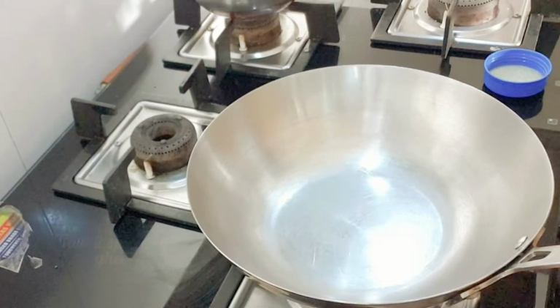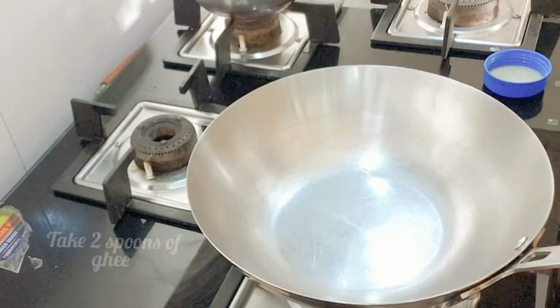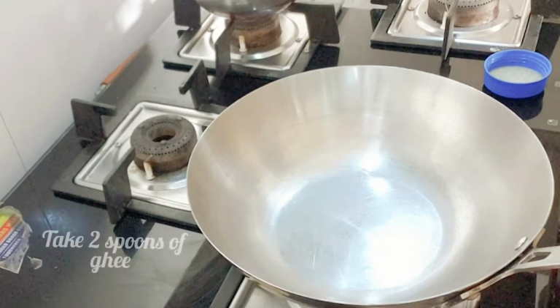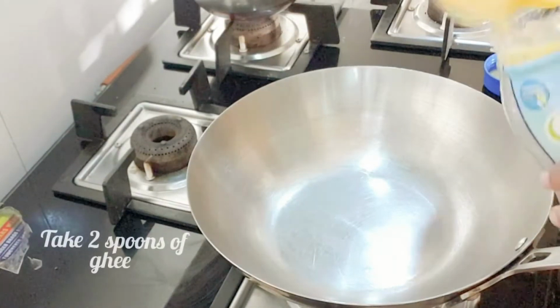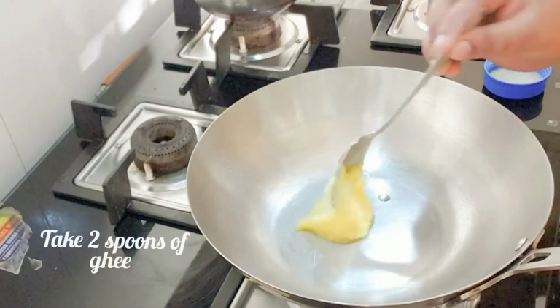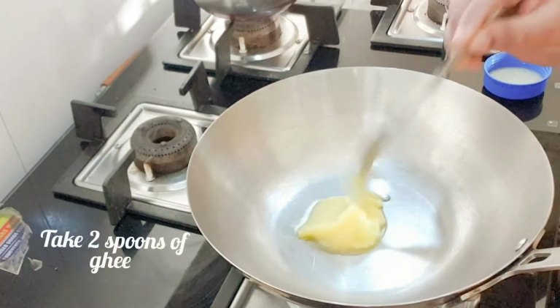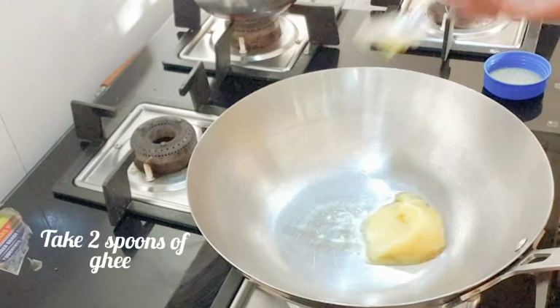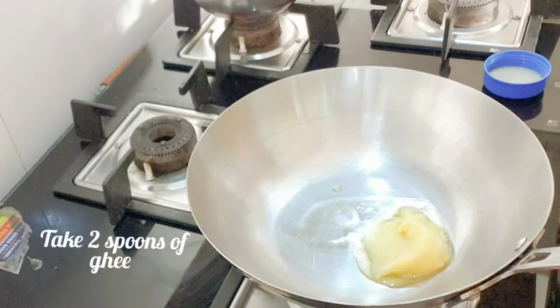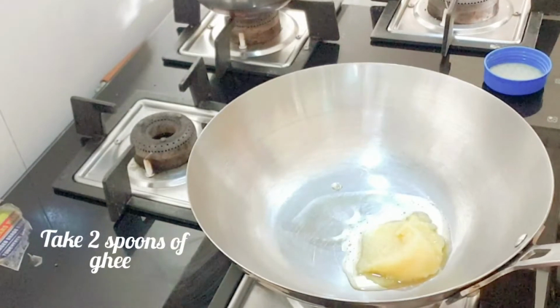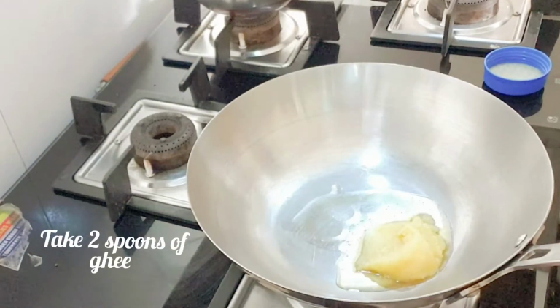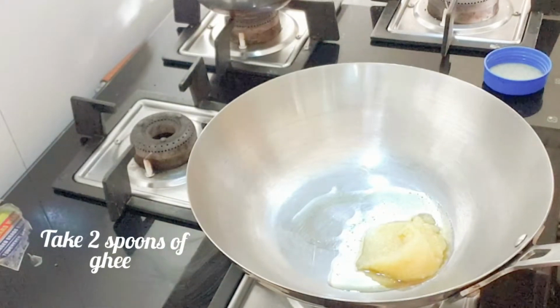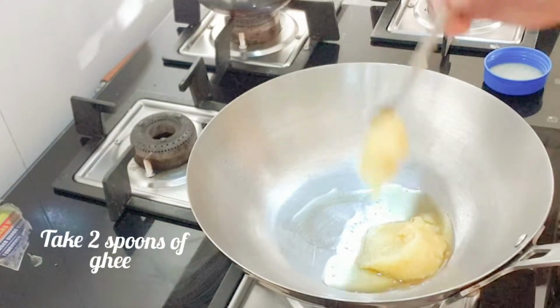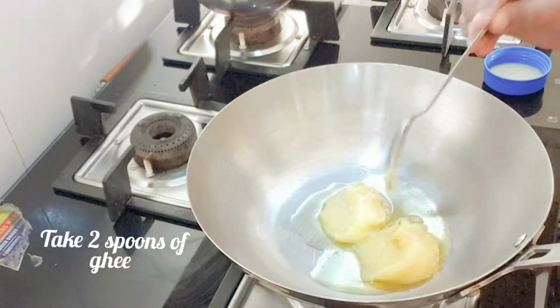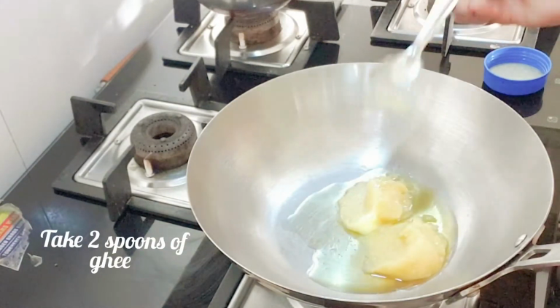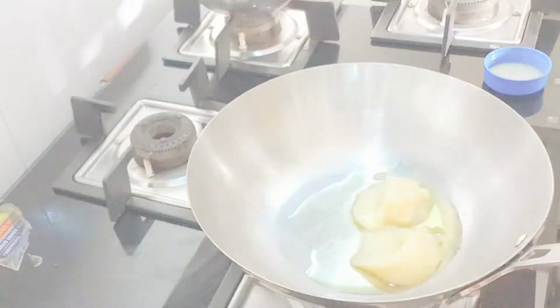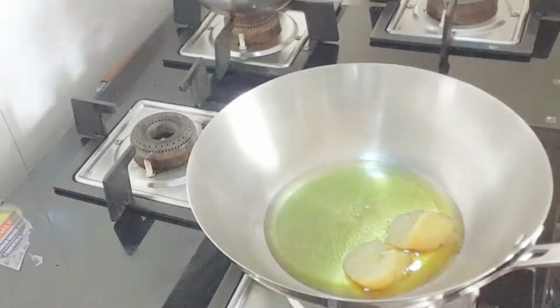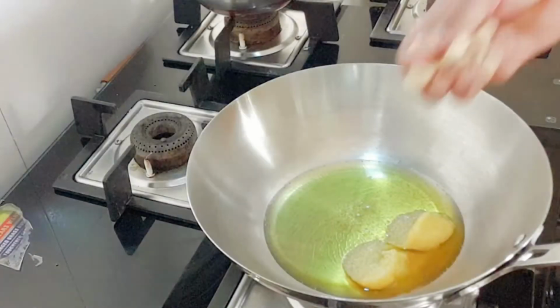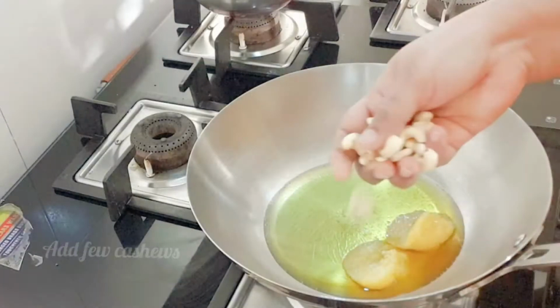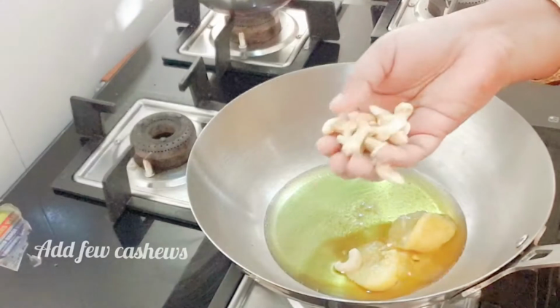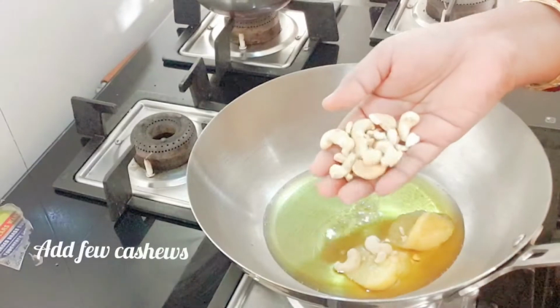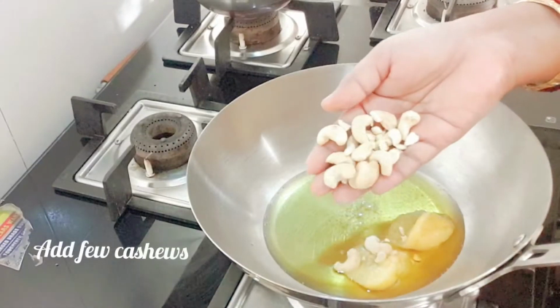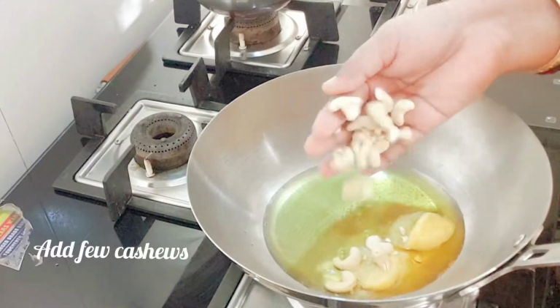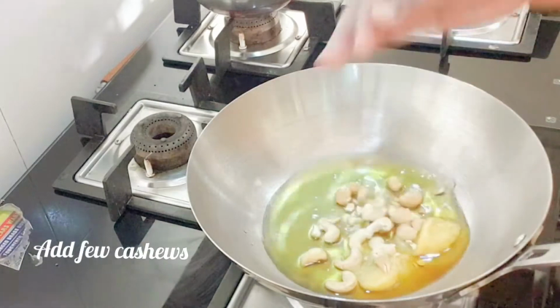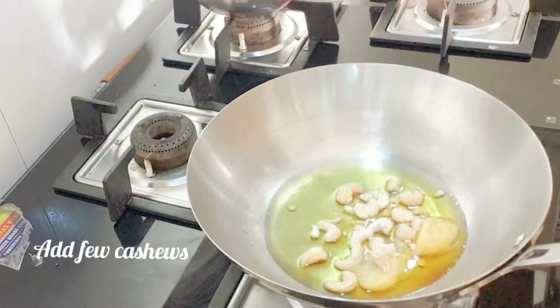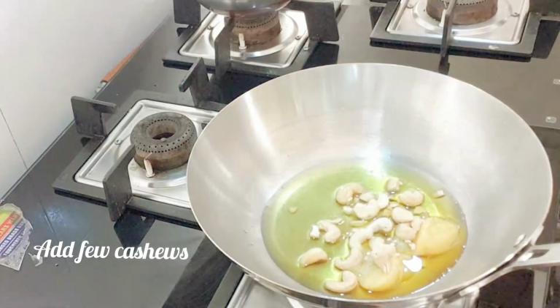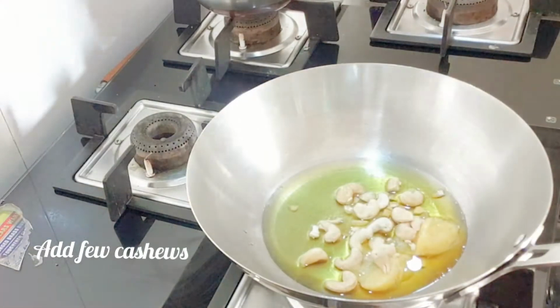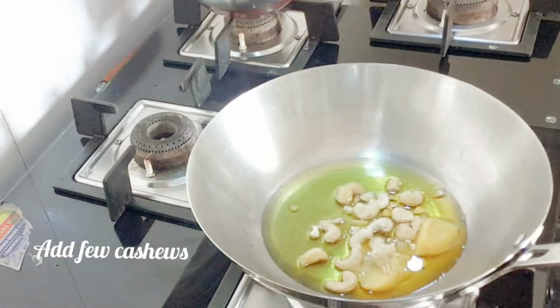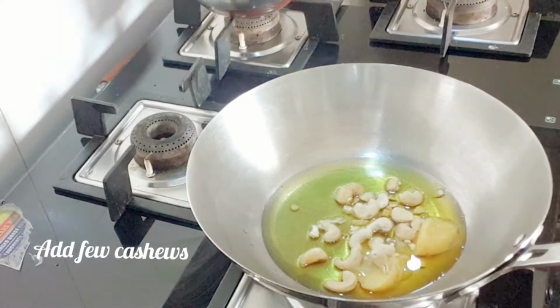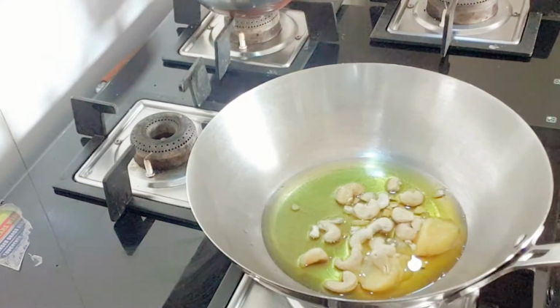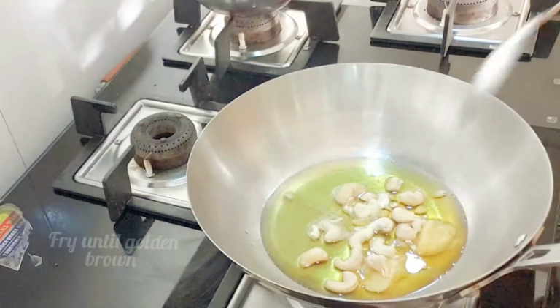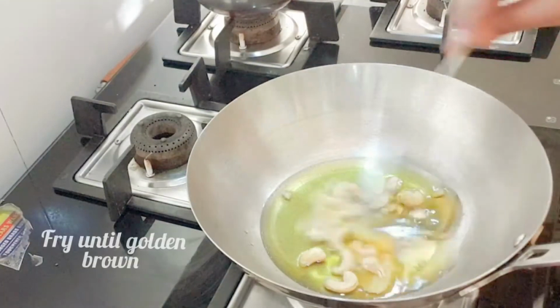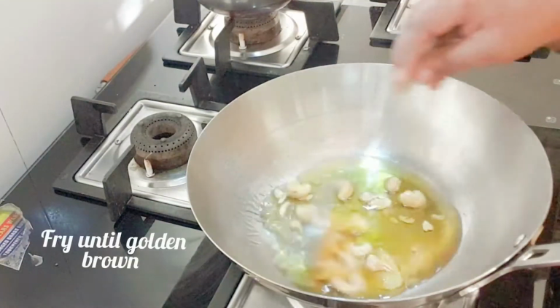Take two spoons of ghee in a kadai. Once heated, add a few cashews and fry them until they are golden brown in color.